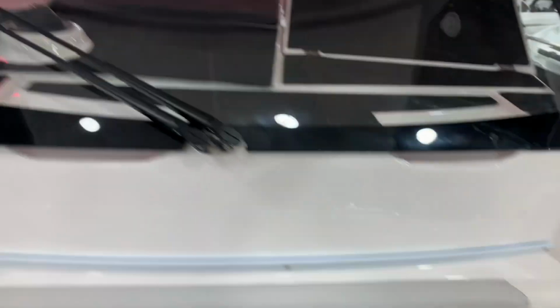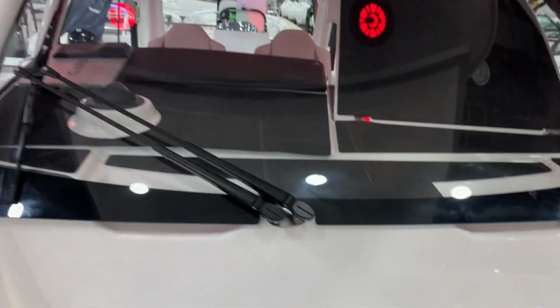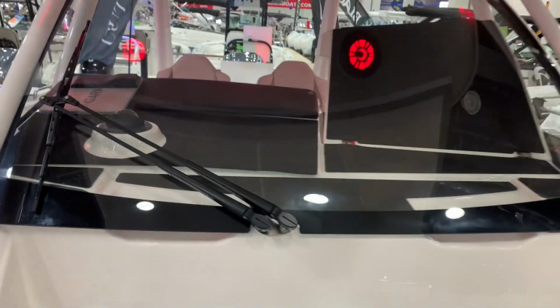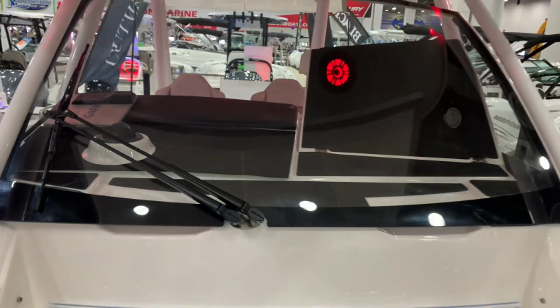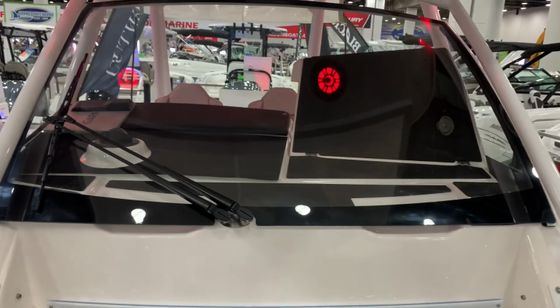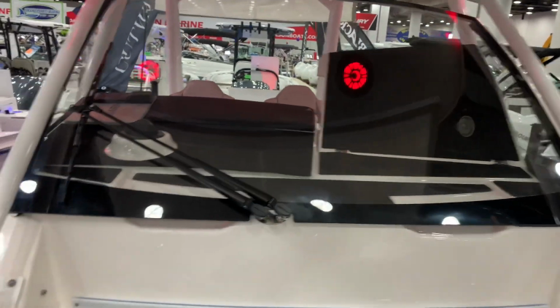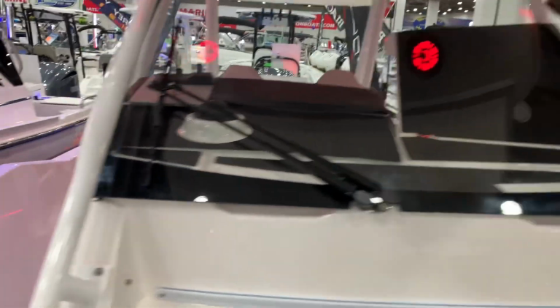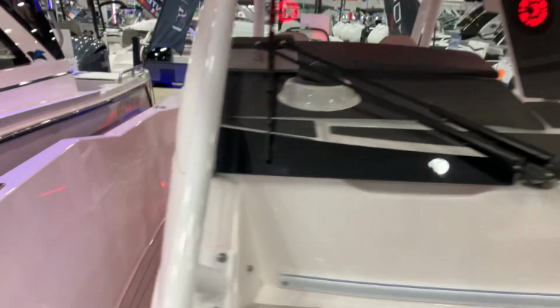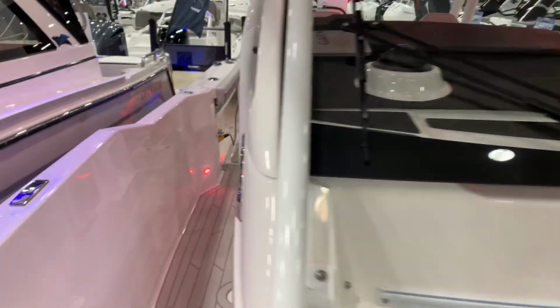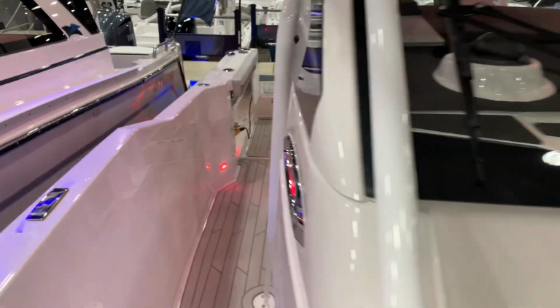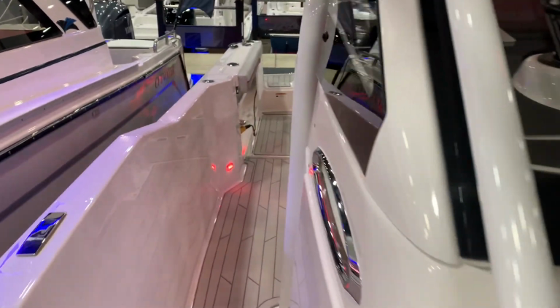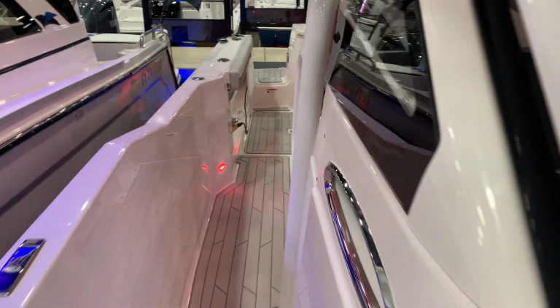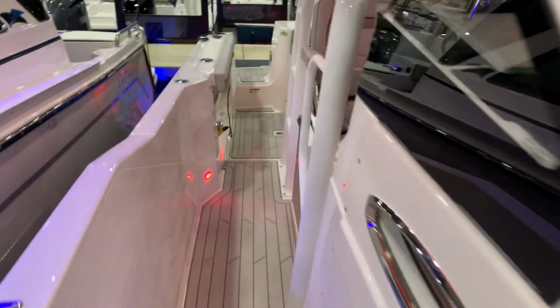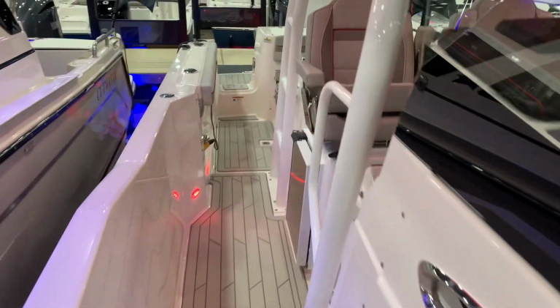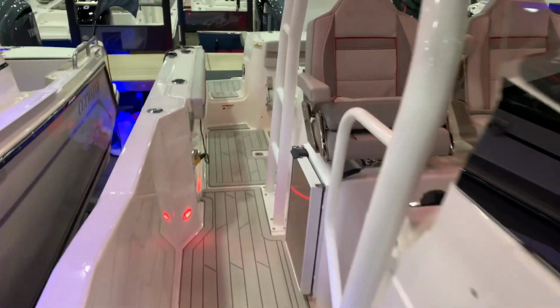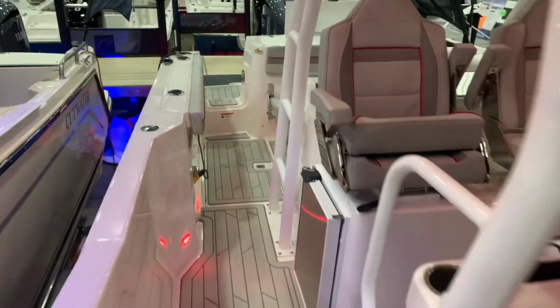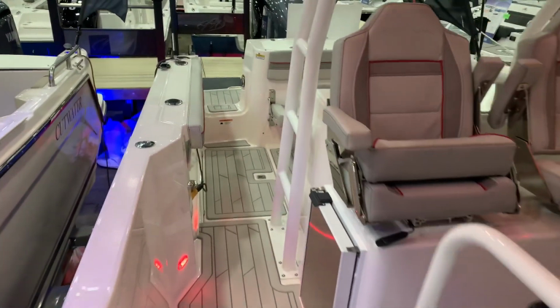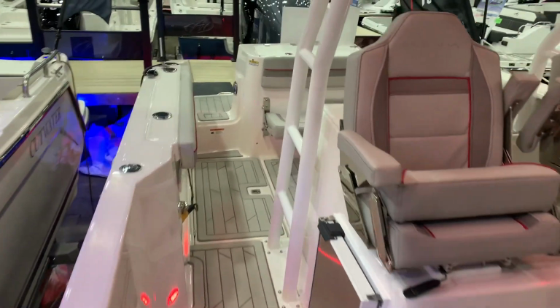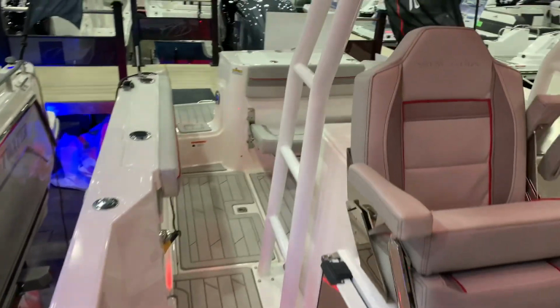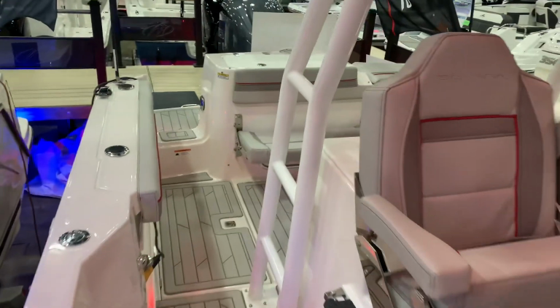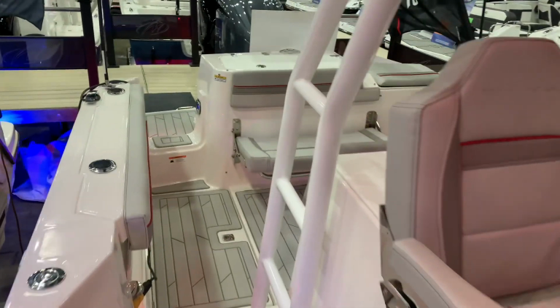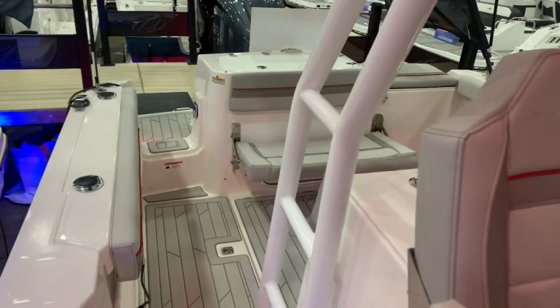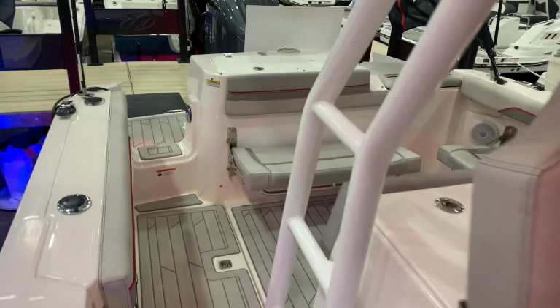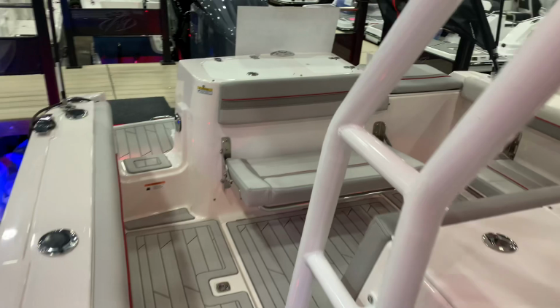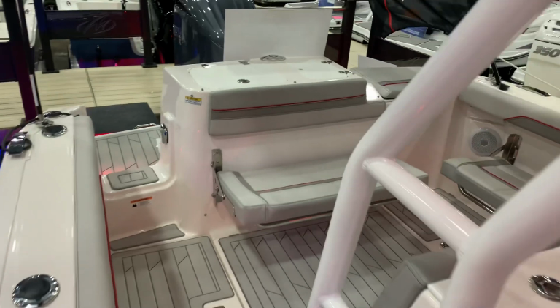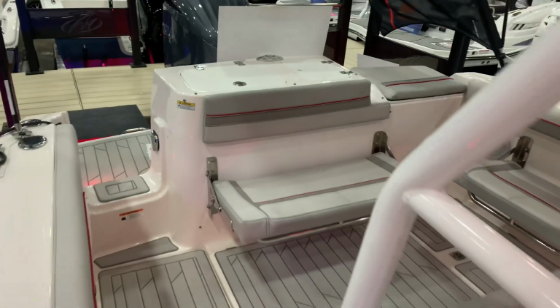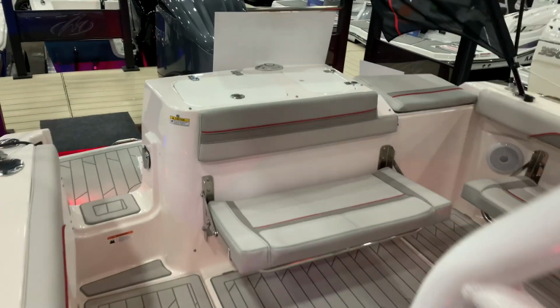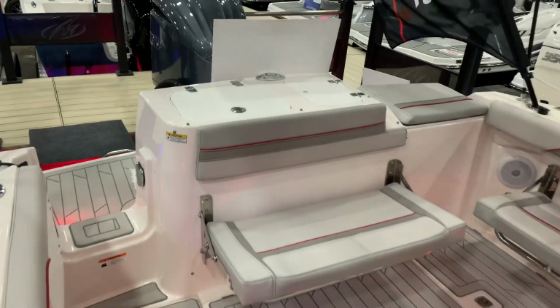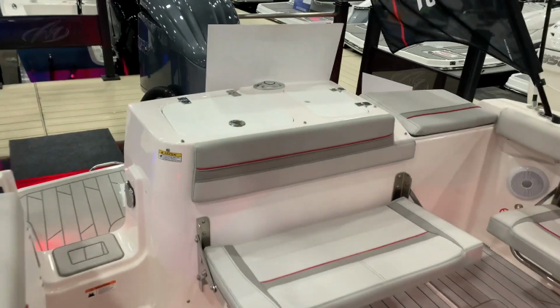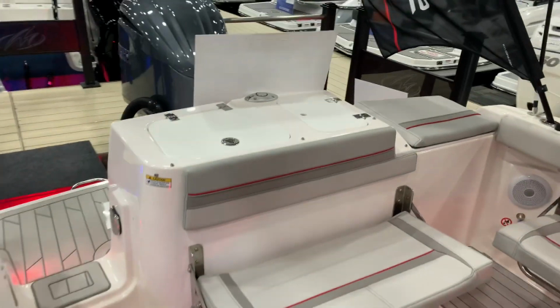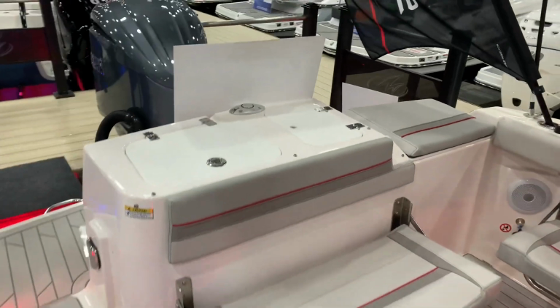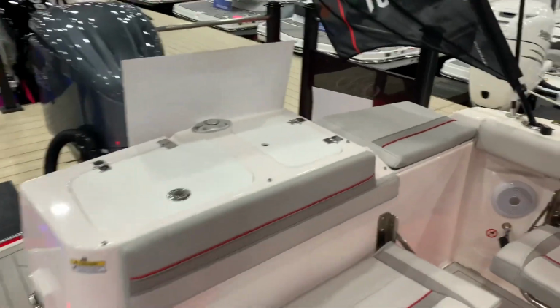Nice full windshield. This is a great new model out by Solera. It's available through Grand Point Marina here at the Detroit Boat Show.